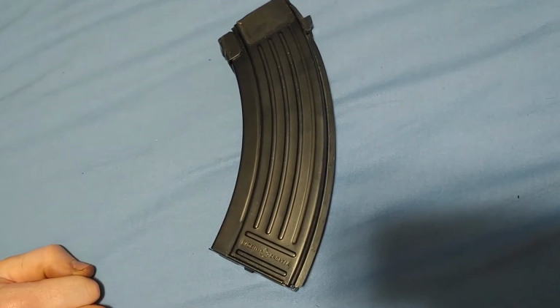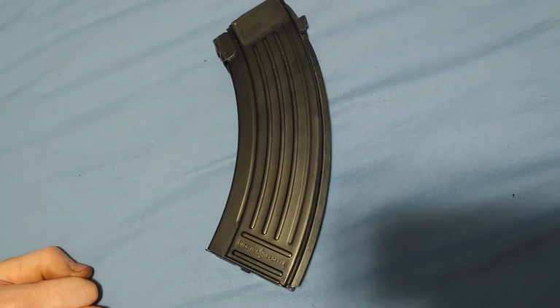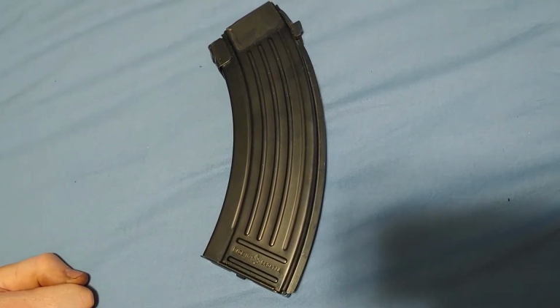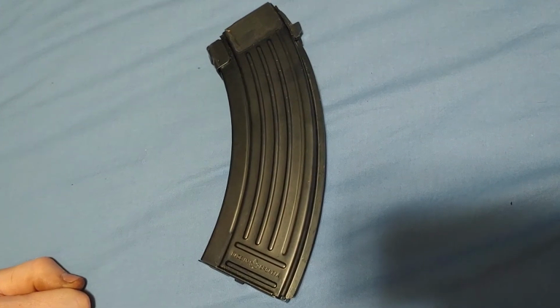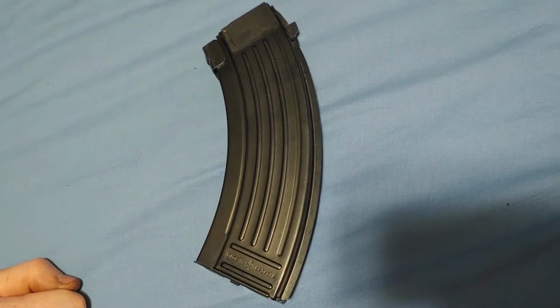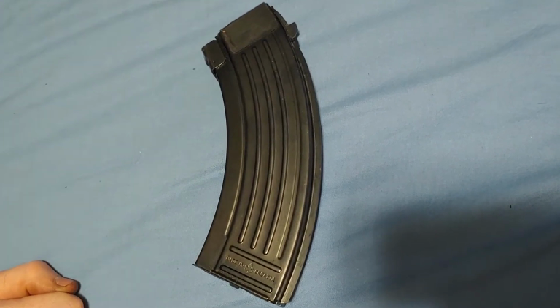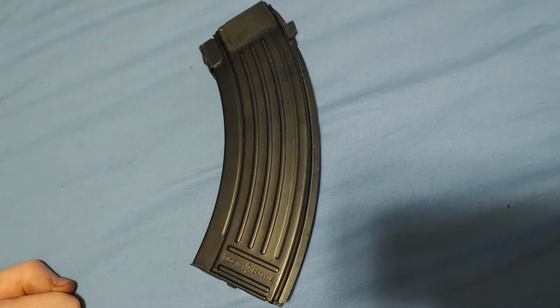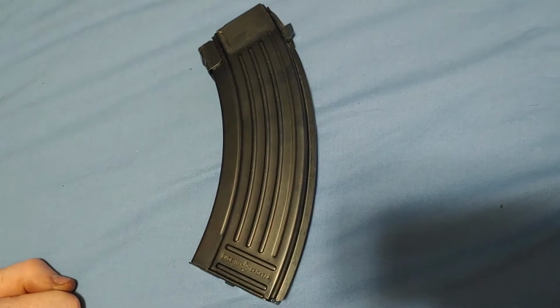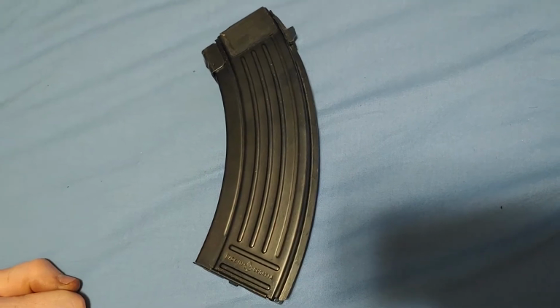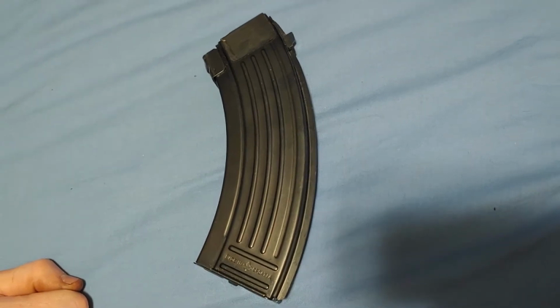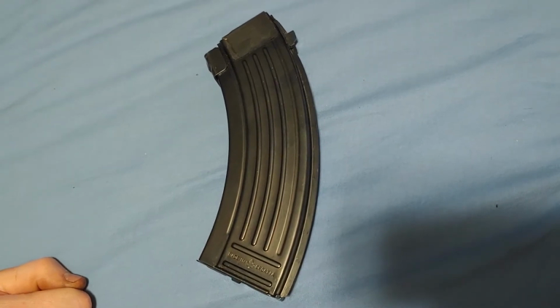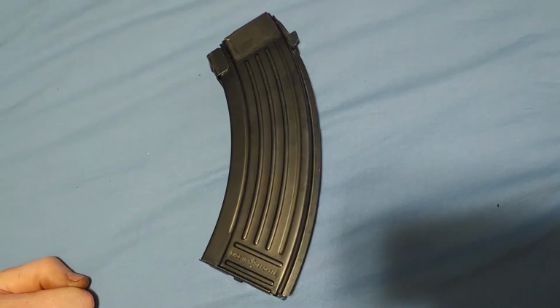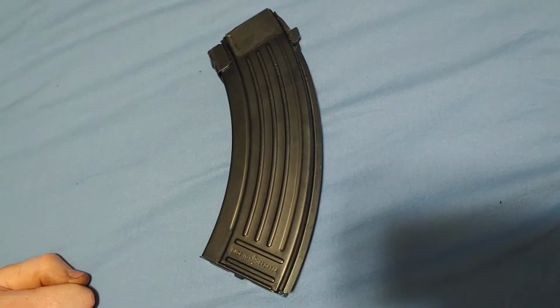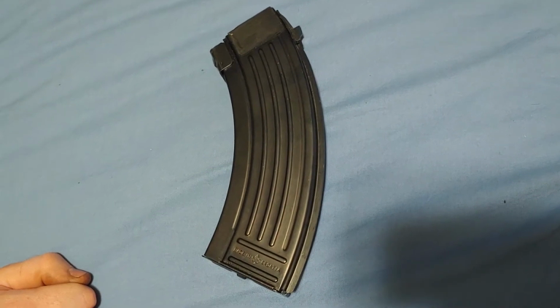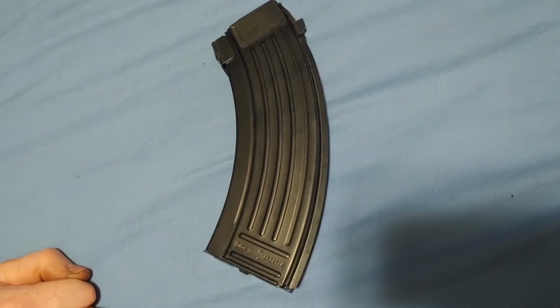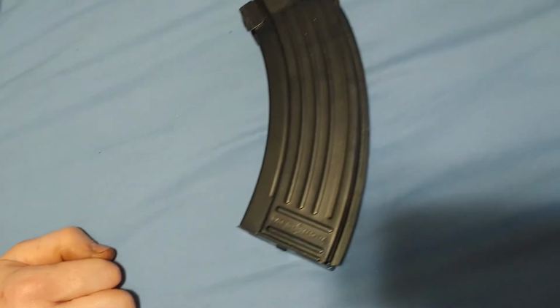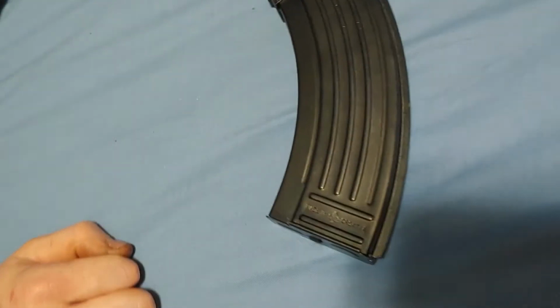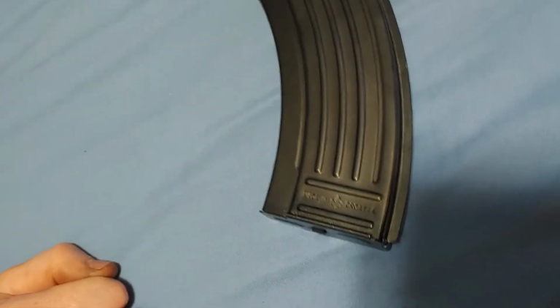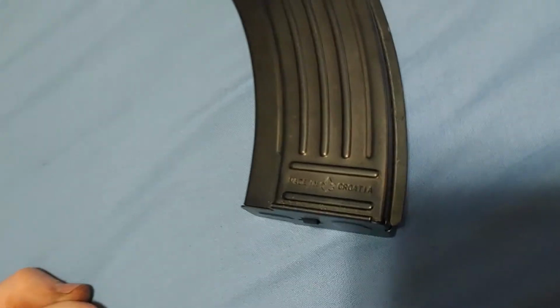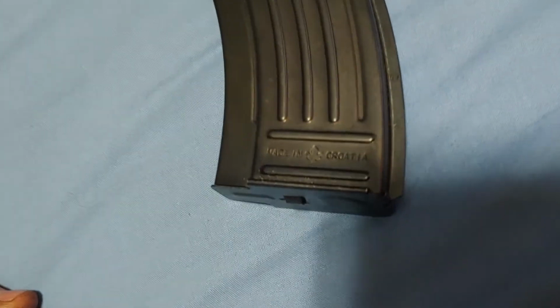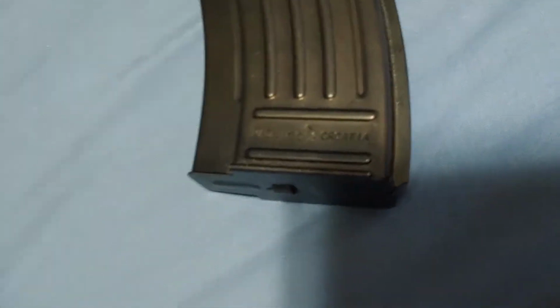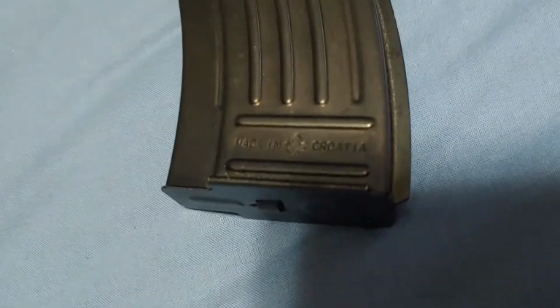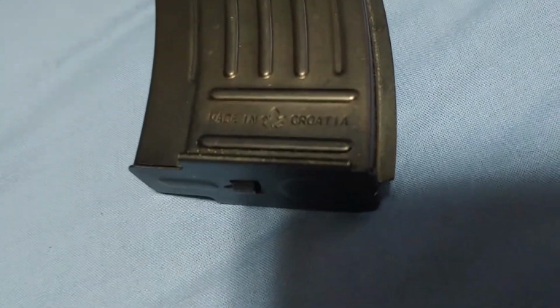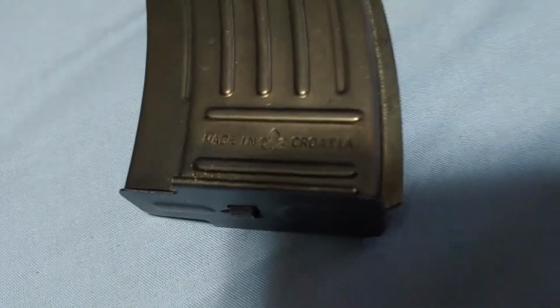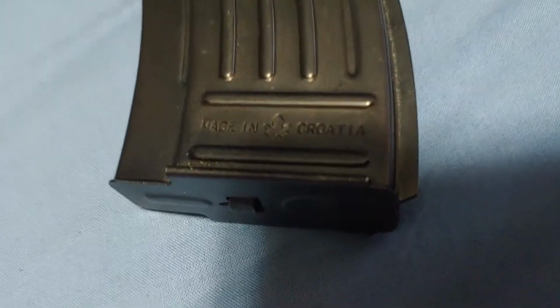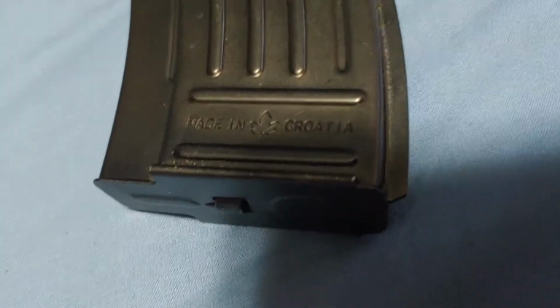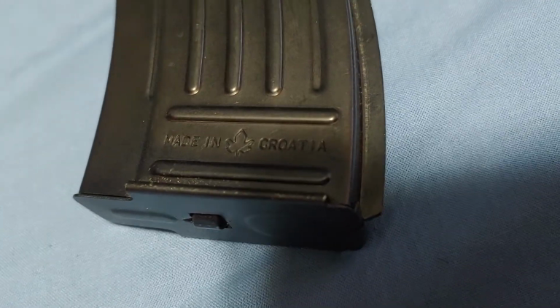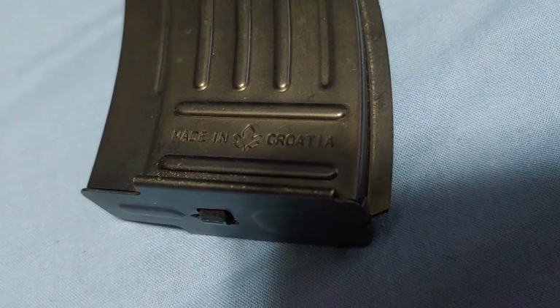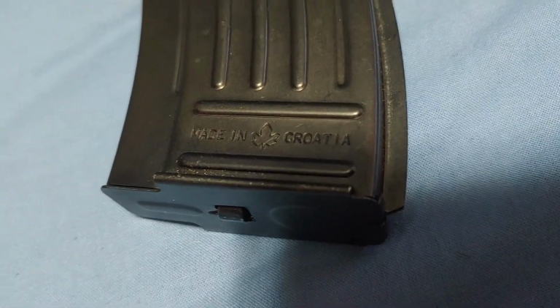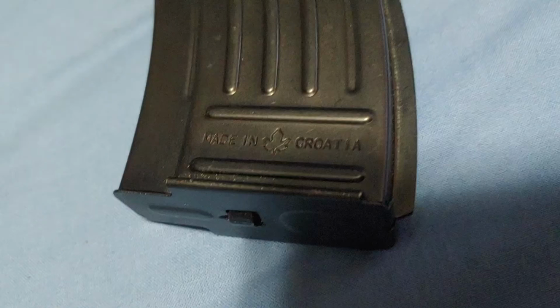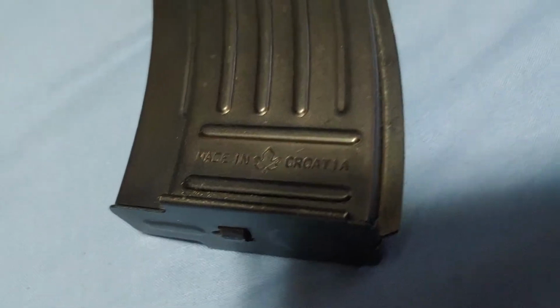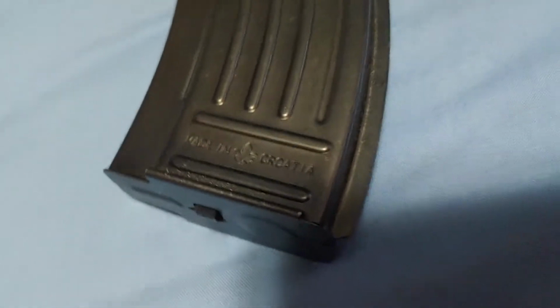I've loaded this magazine up numerous times, I've shot it numerous times, and I'm going to give you my impressions on it and compare it to proper Yugoslav magazines — commissary Yugo mags.